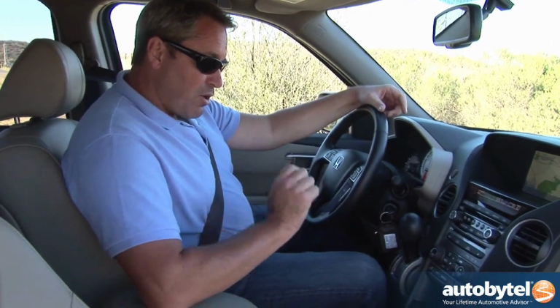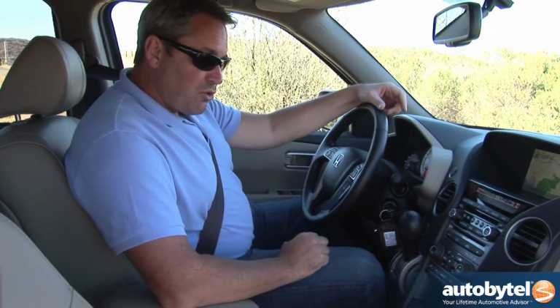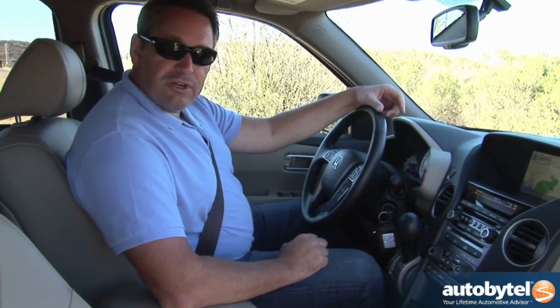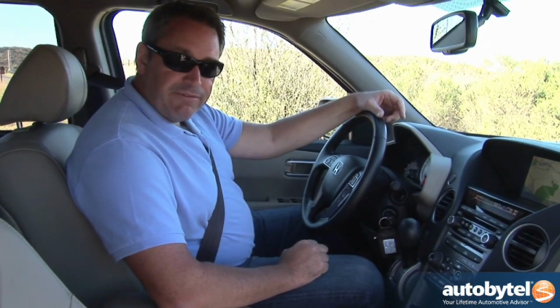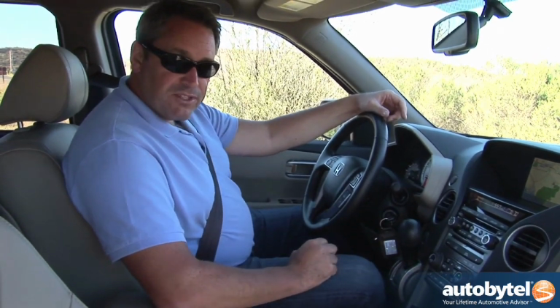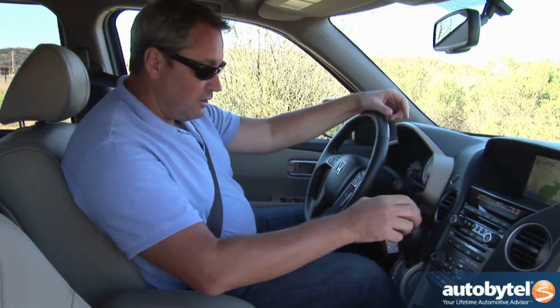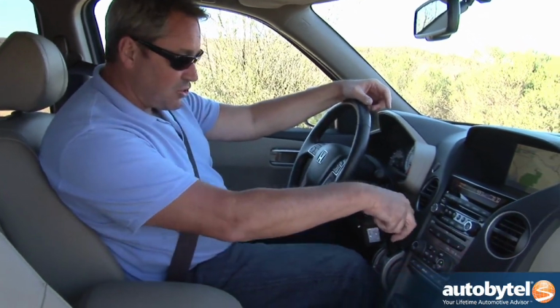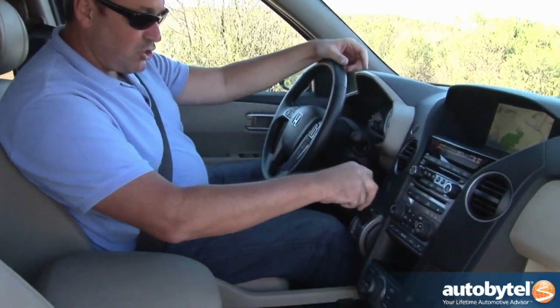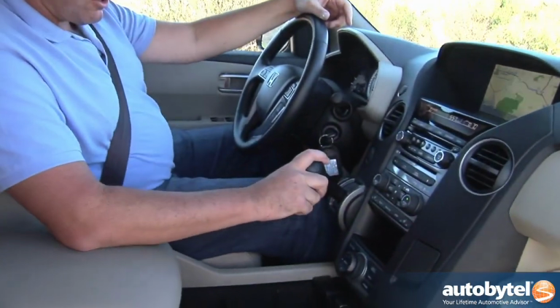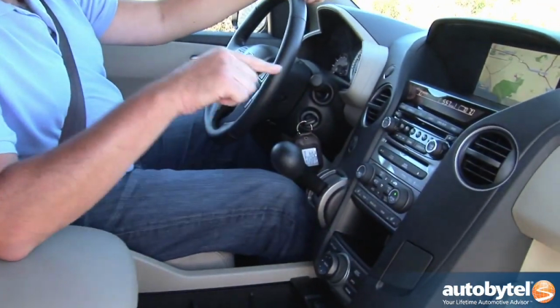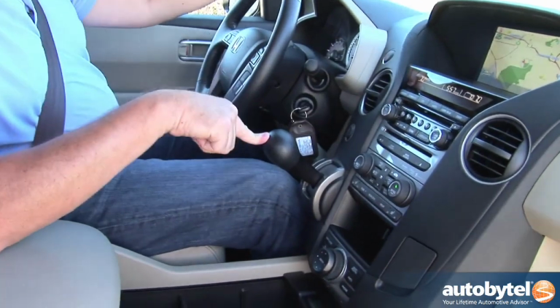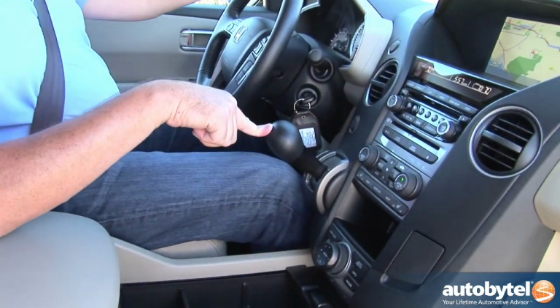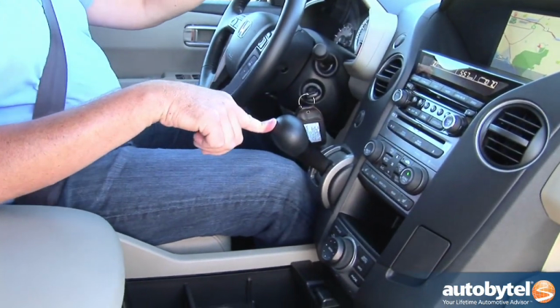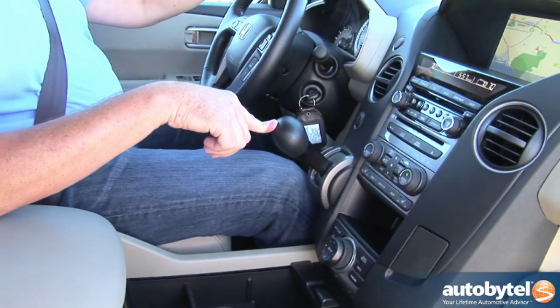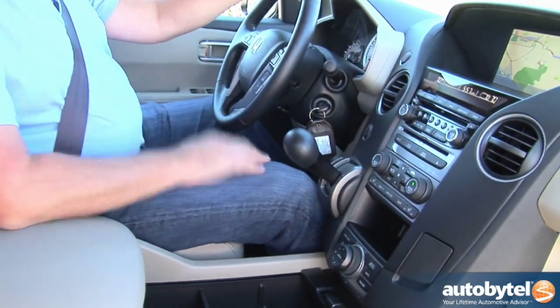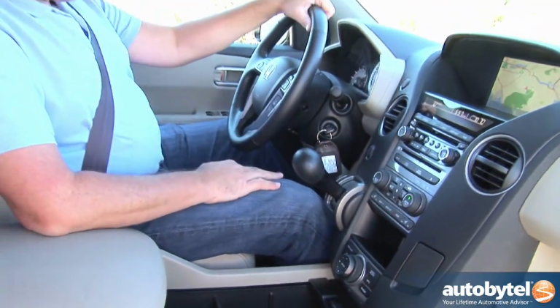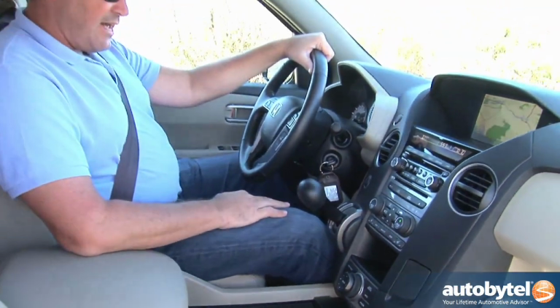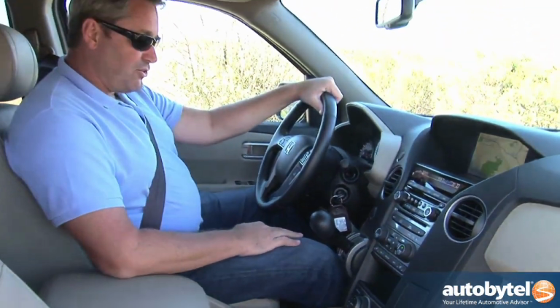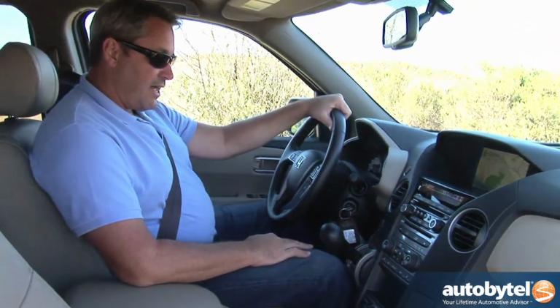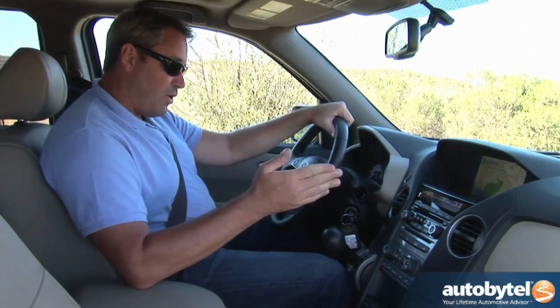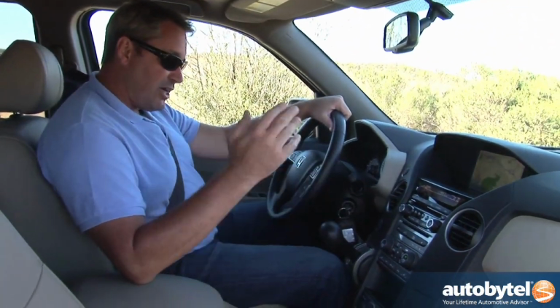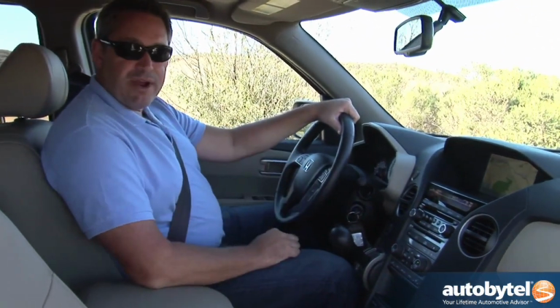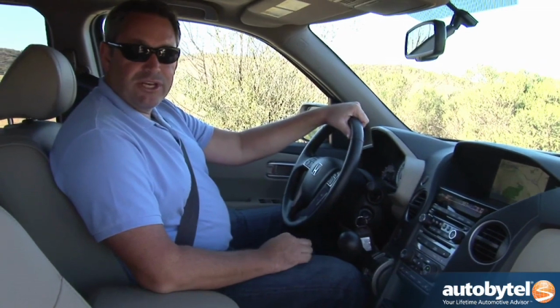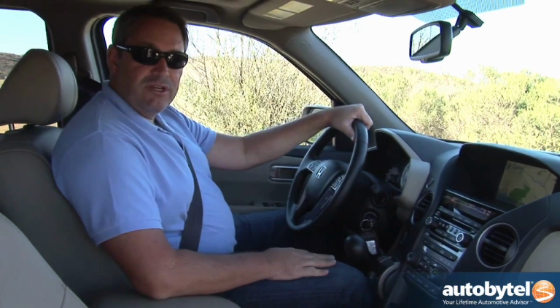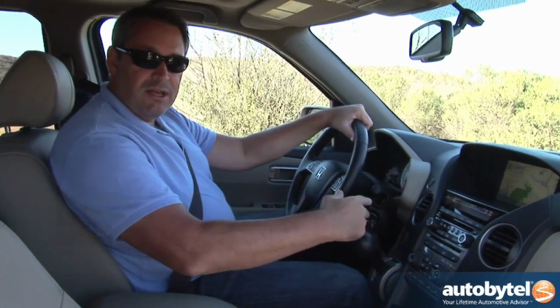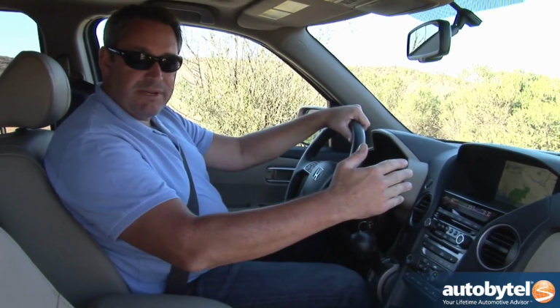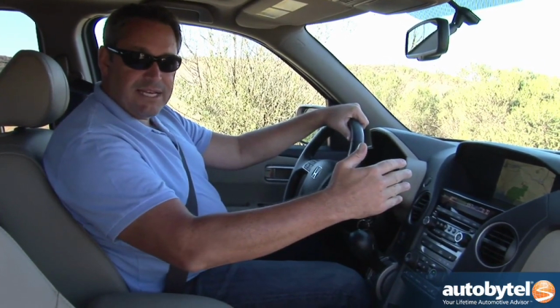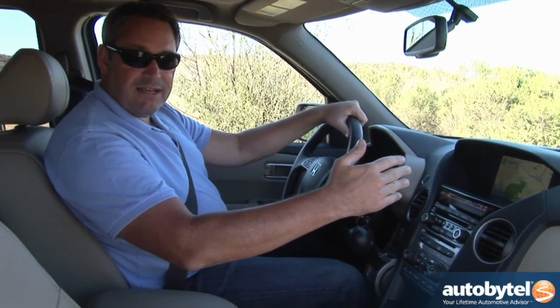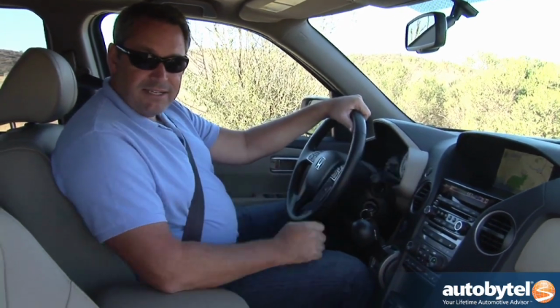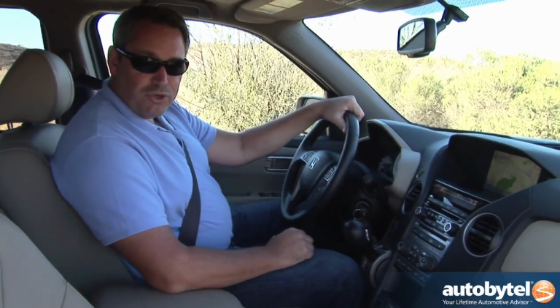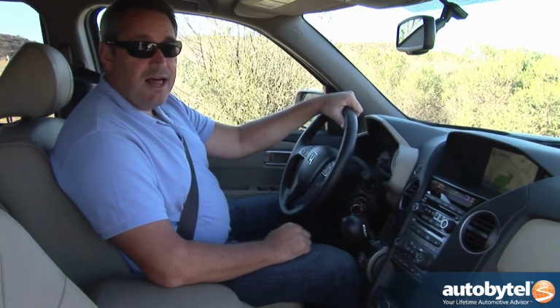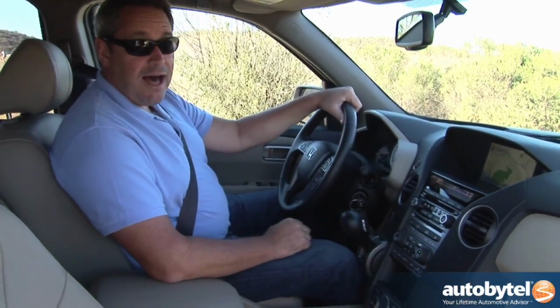Perhaps the worst ergonomic flaw of this vehicle is the shifter location. When it's in drive and you're driving down the interstate and you want to change the radio station, I can't tell you how many times I accidentally knocked it into neutral. Lots.